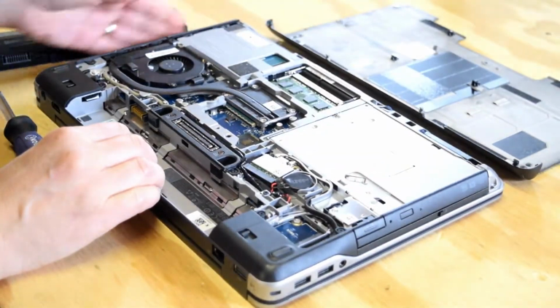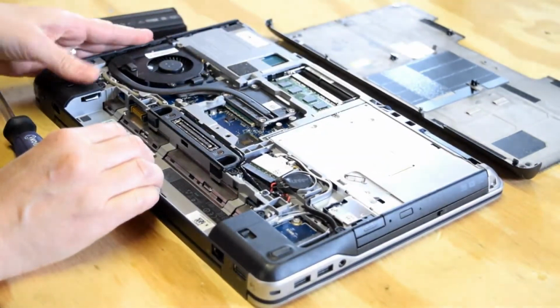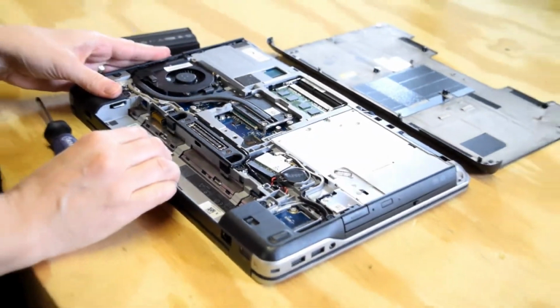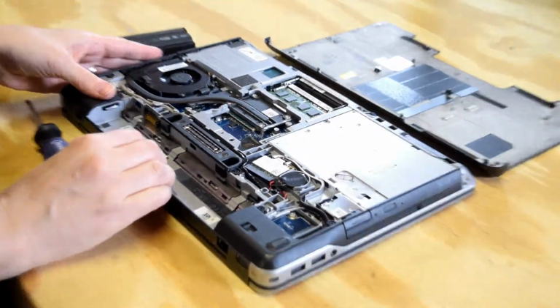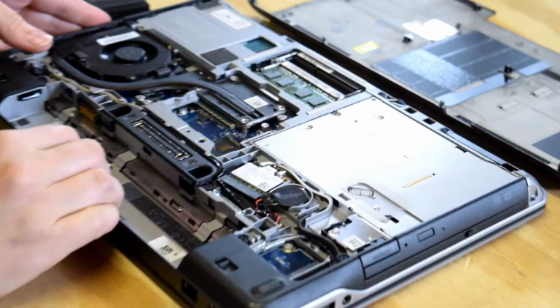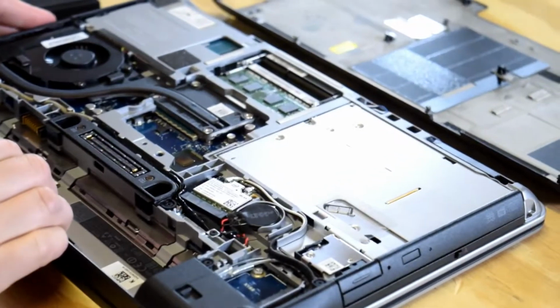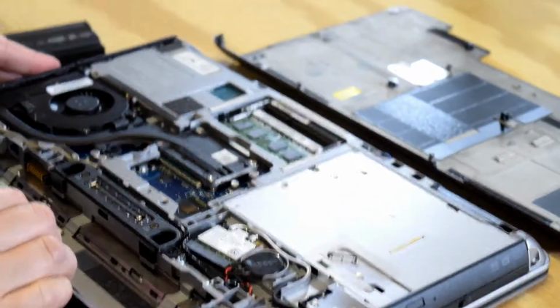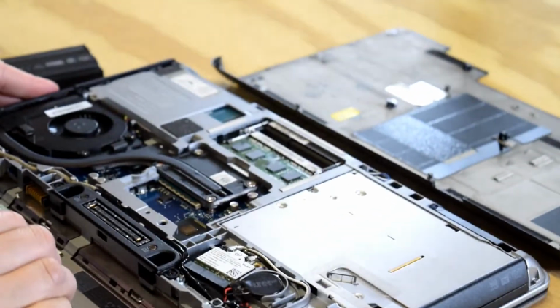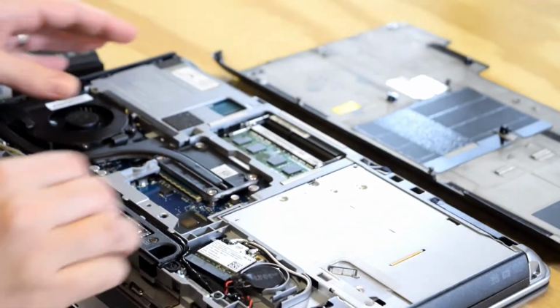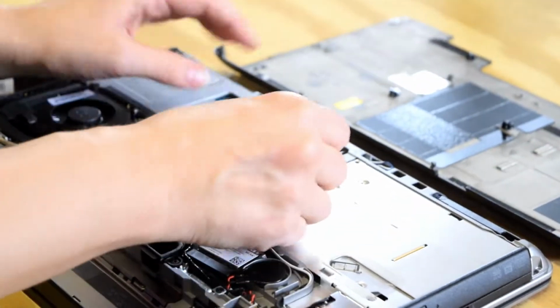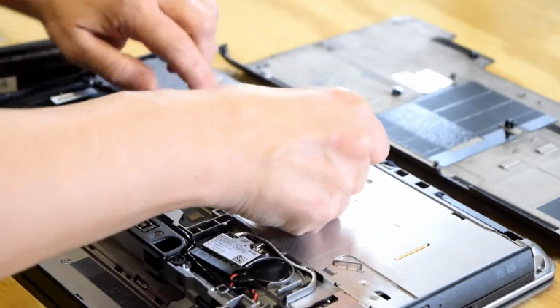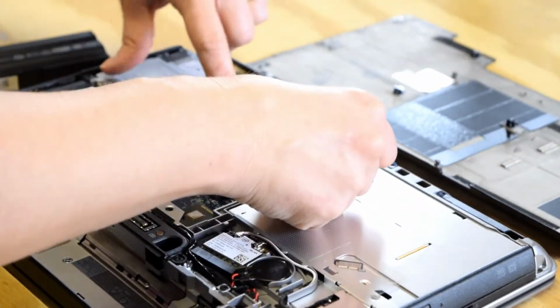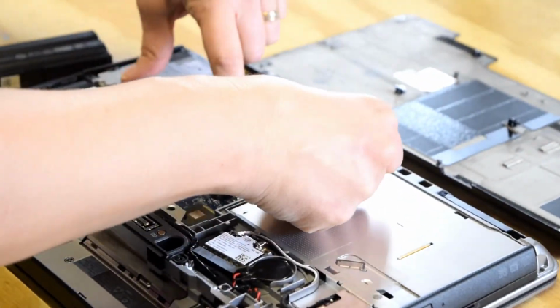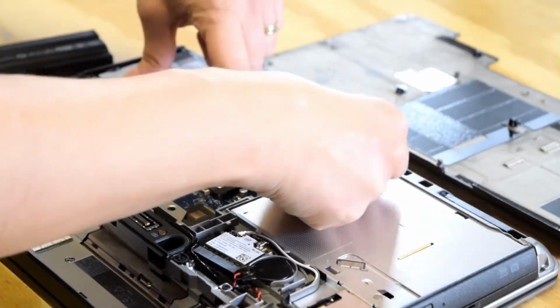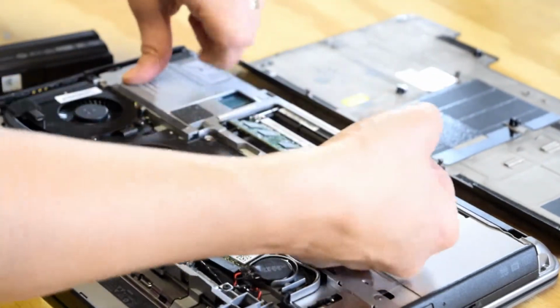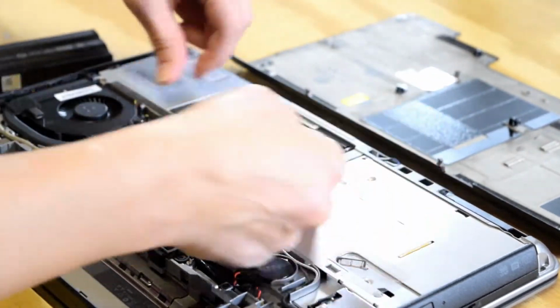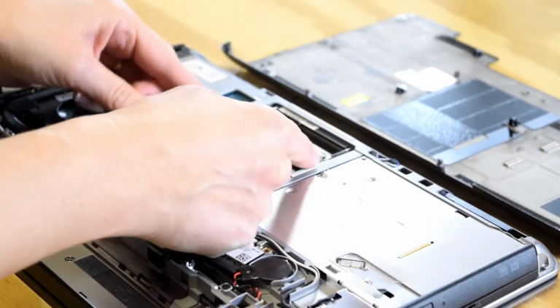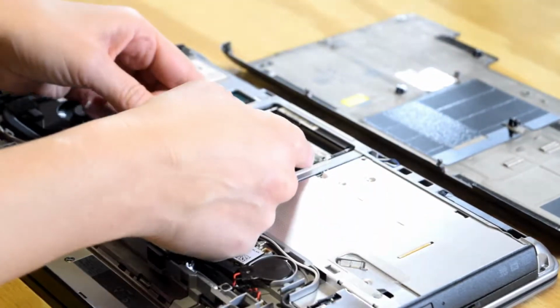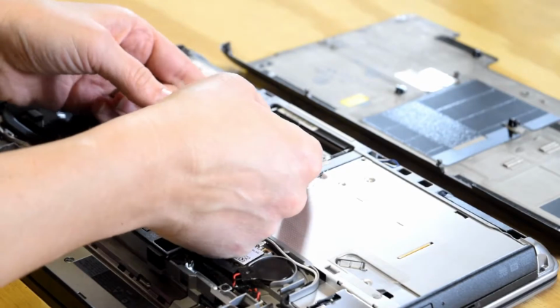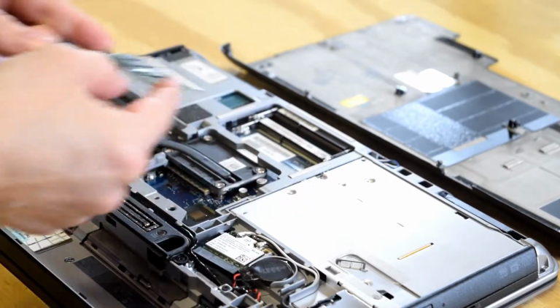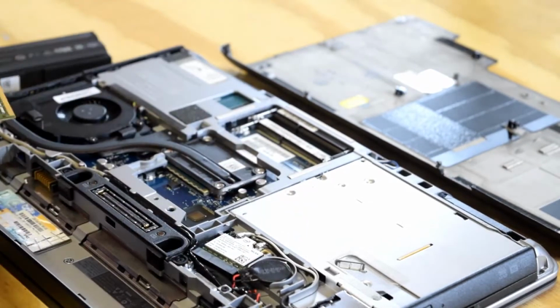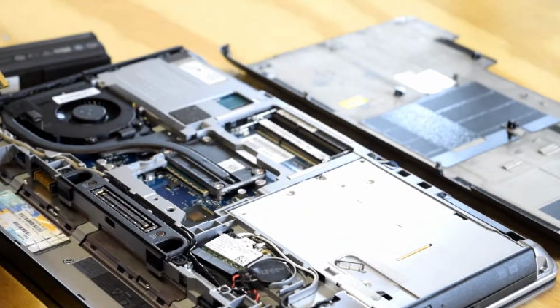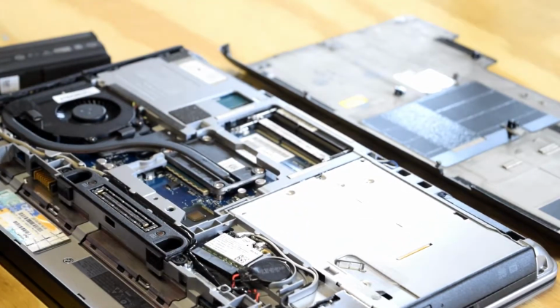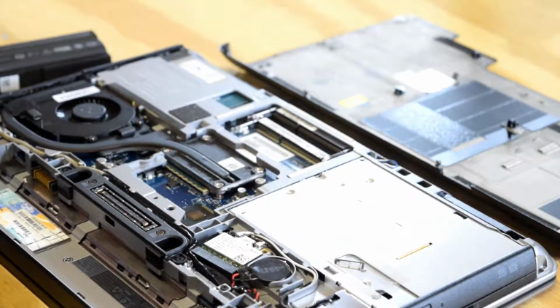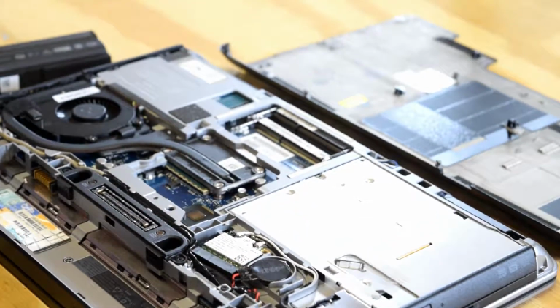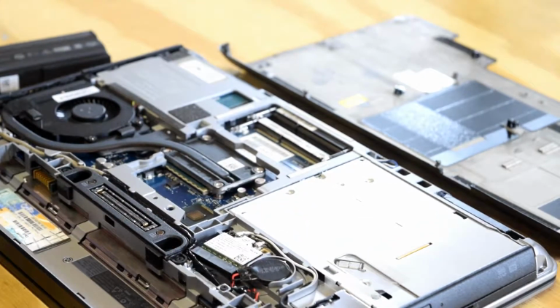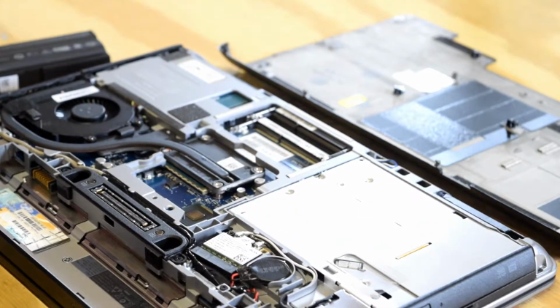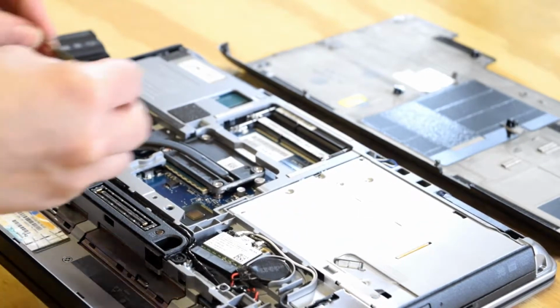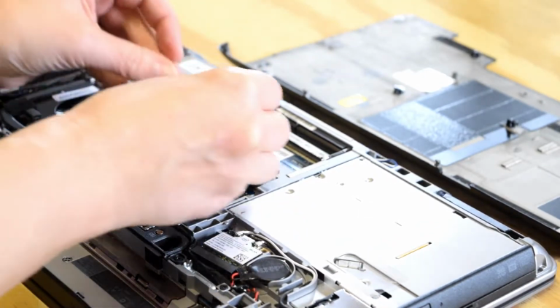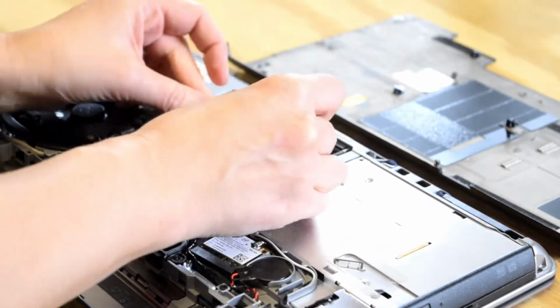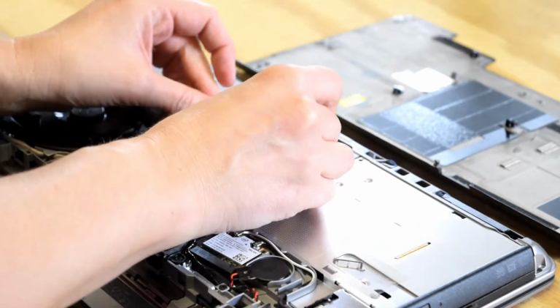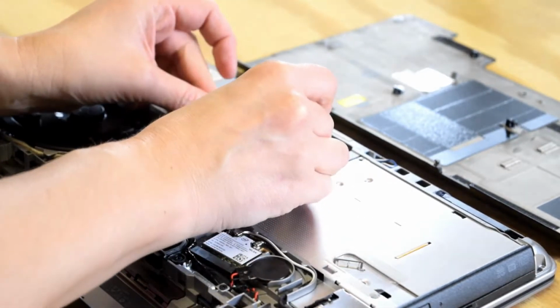Two memory modules are located up at the top. They just have a snap feature — no tool required, just snap out, and then you would replace them in the same fashion.